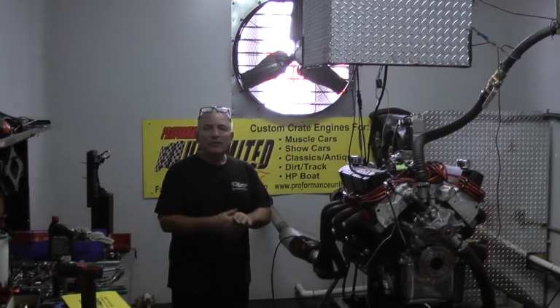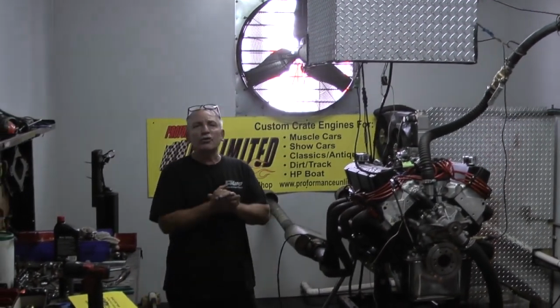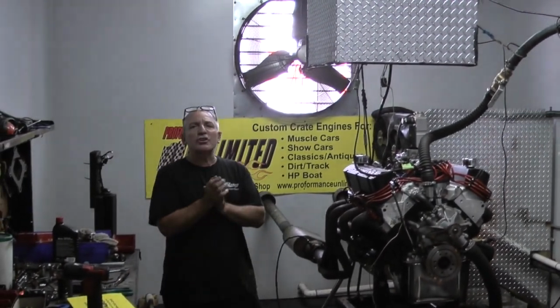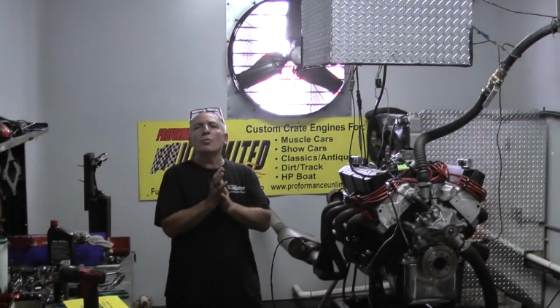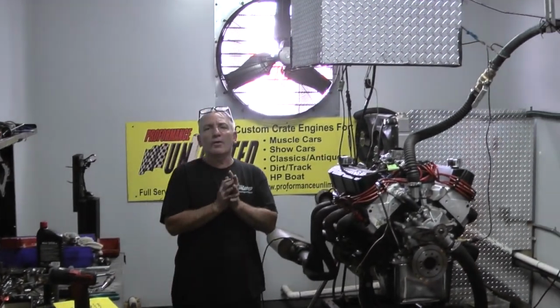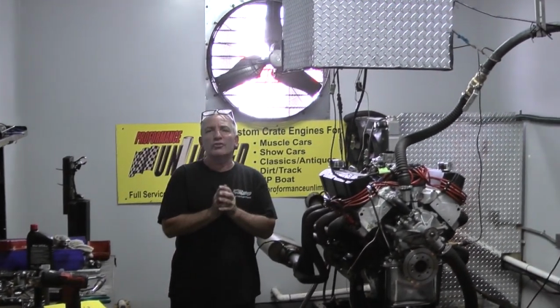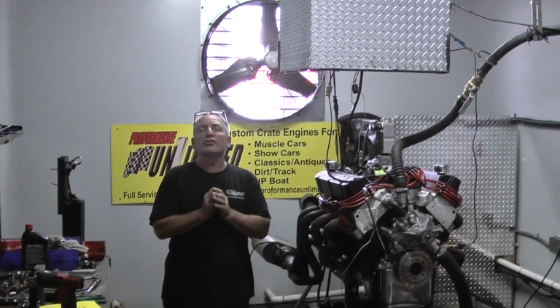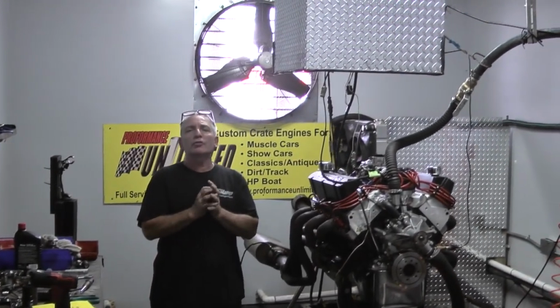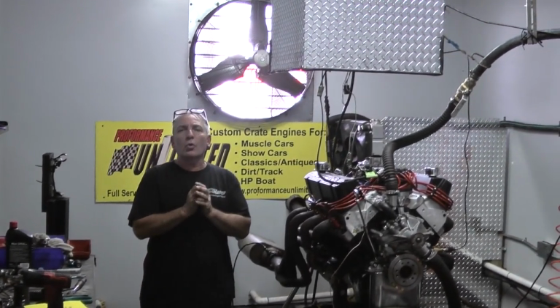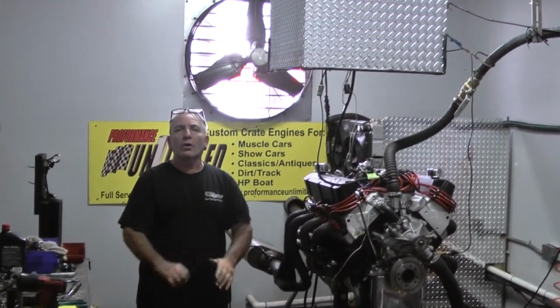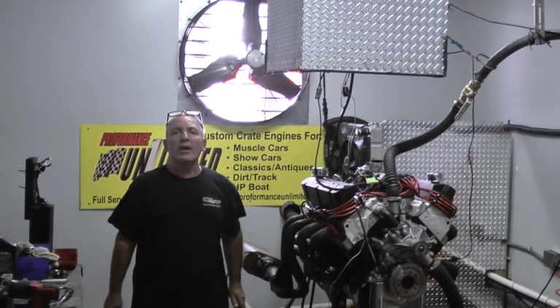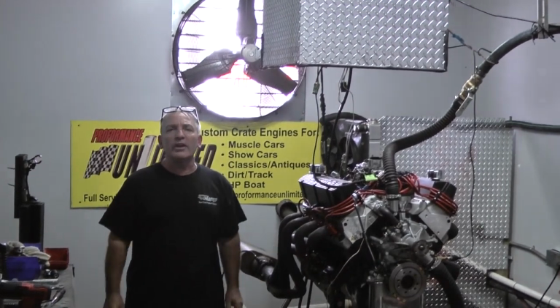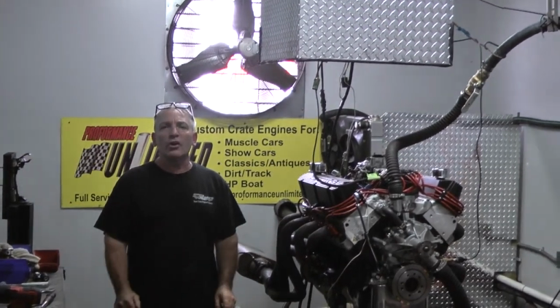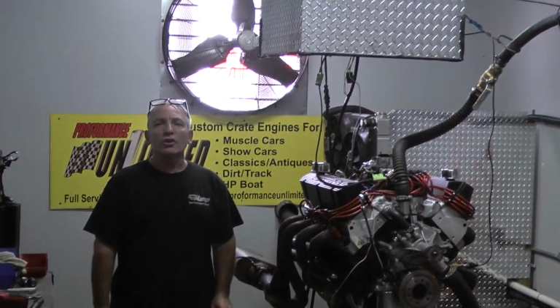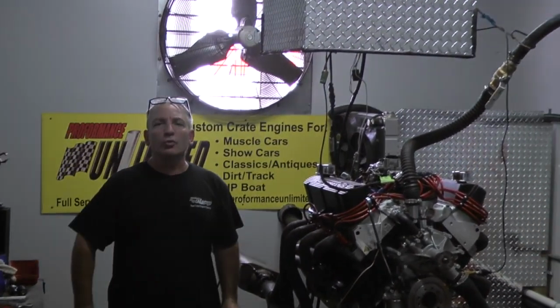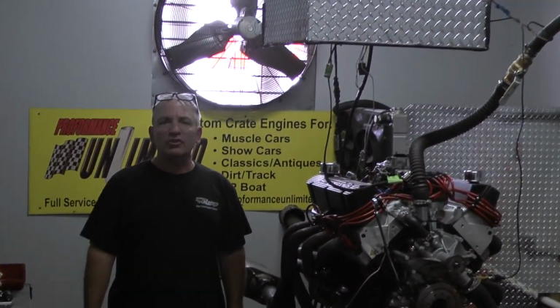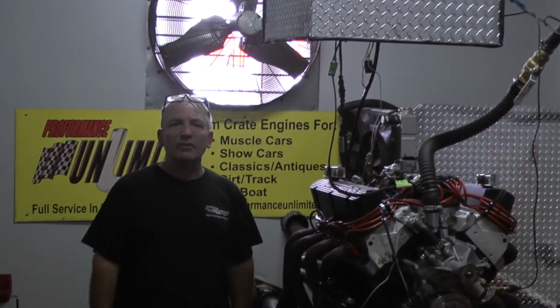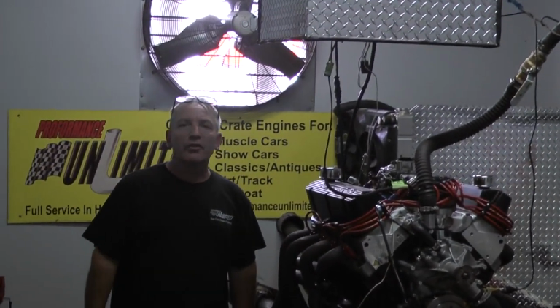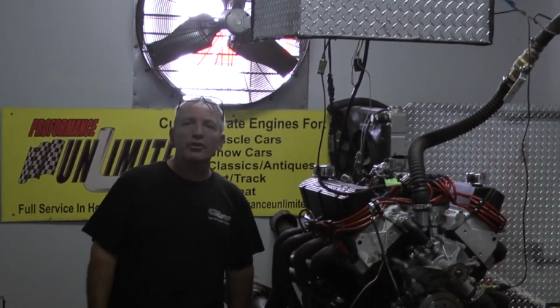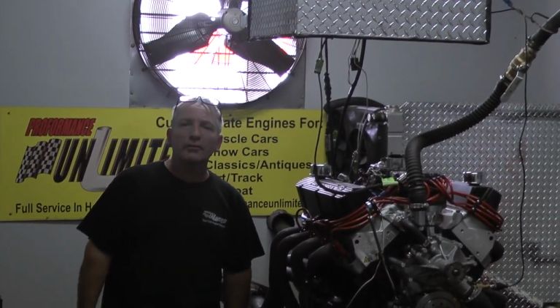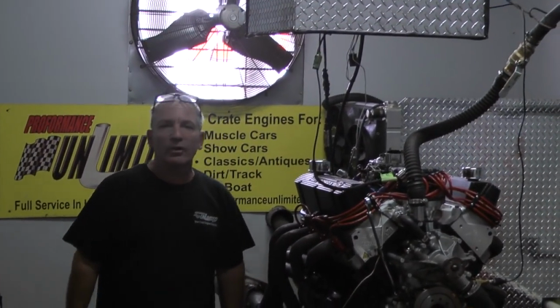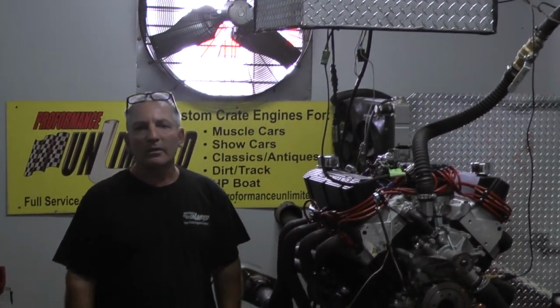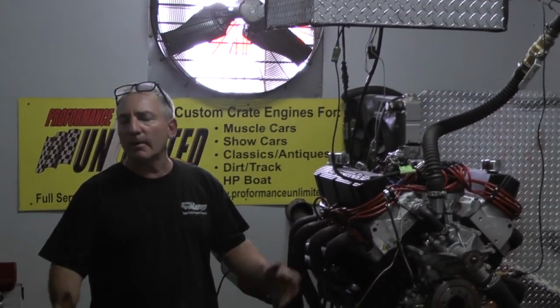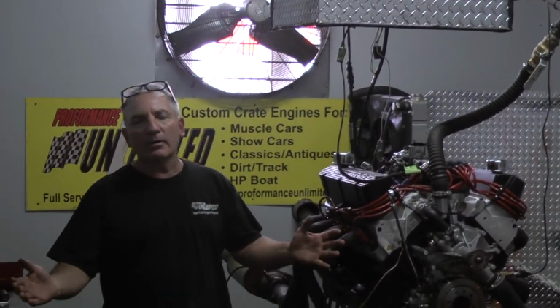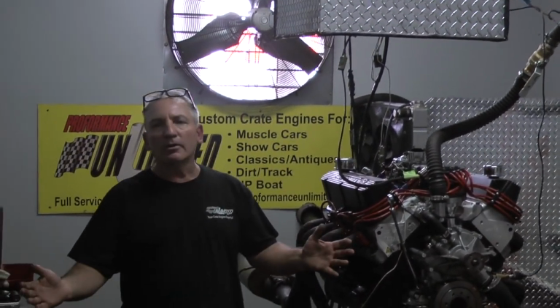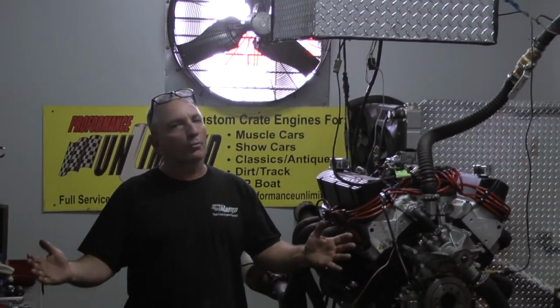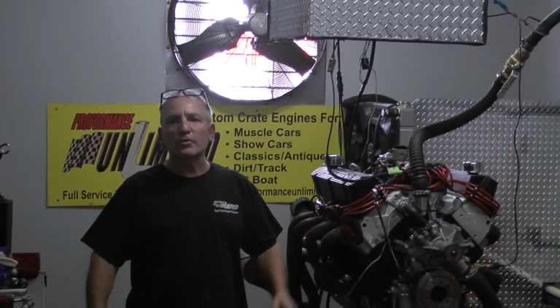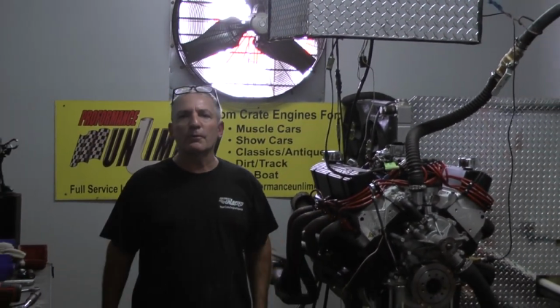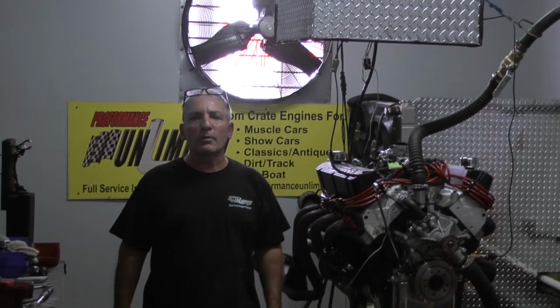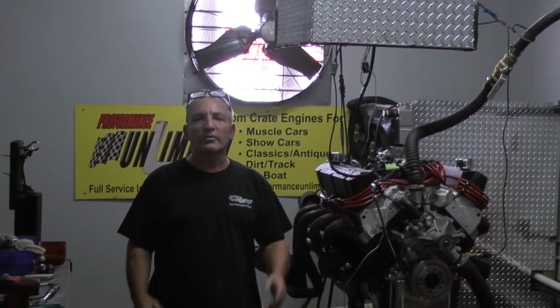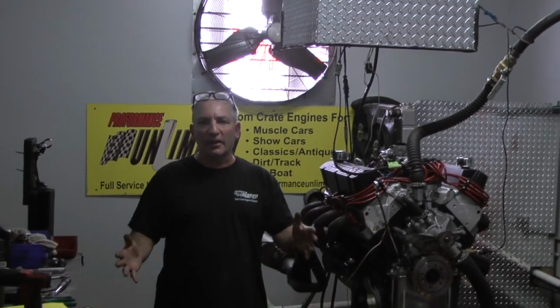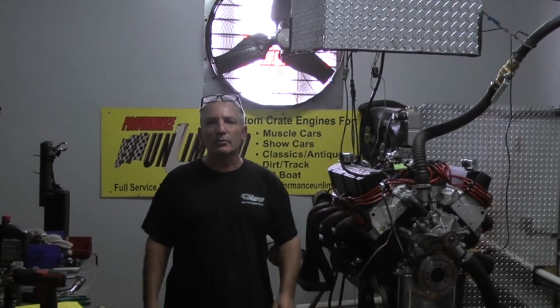If you're interested in any one of our engines, give us a call at 1-800-267-3940. Remember, the proof is in the performance. Thank you.